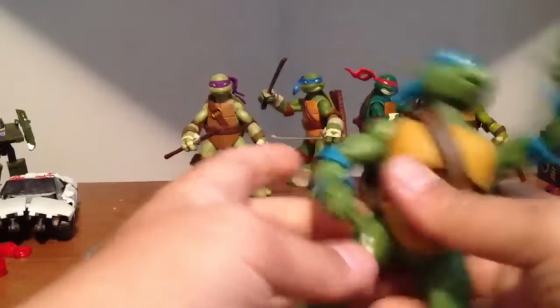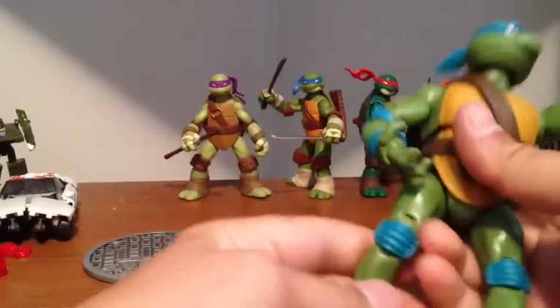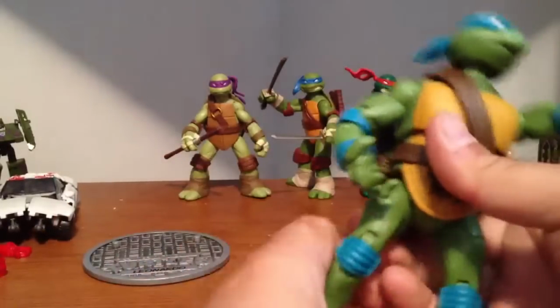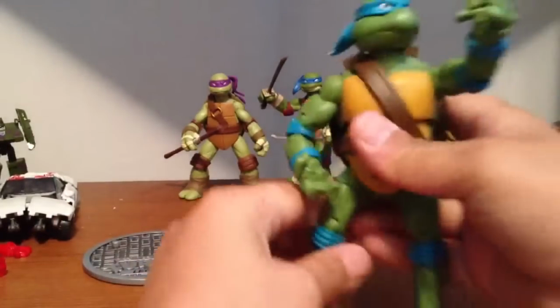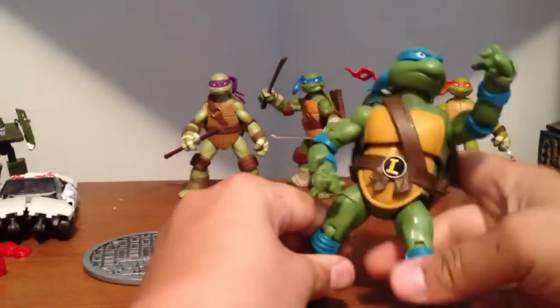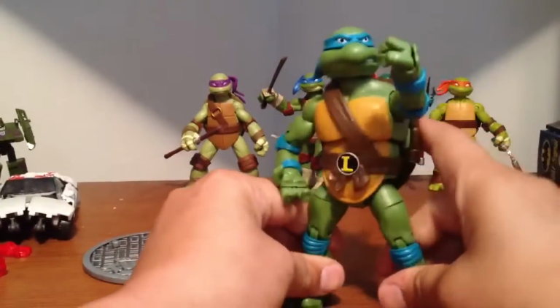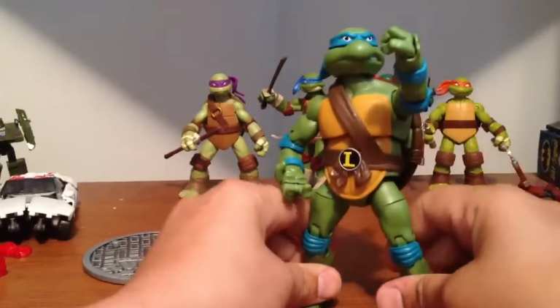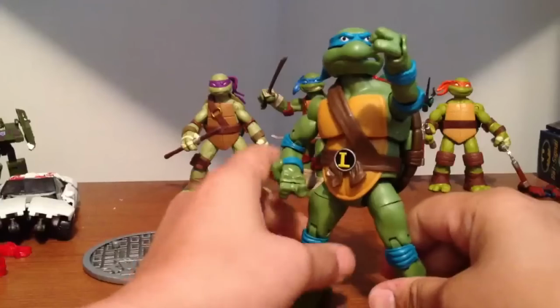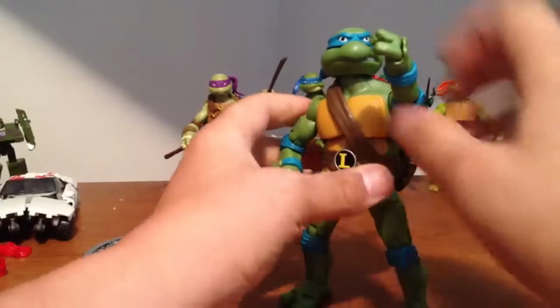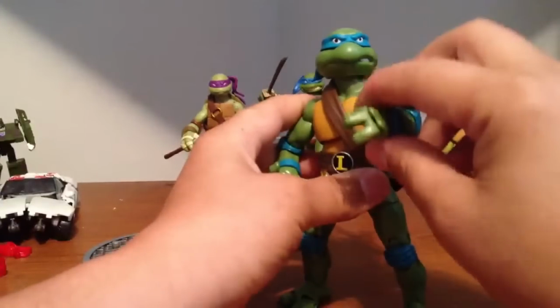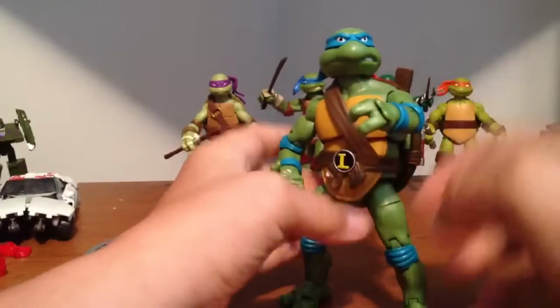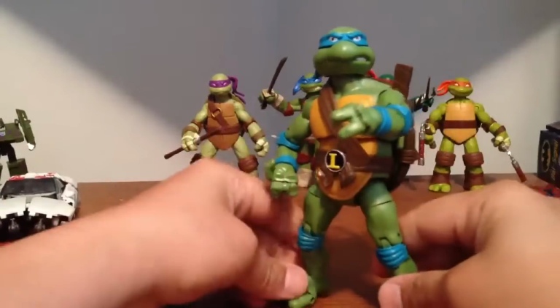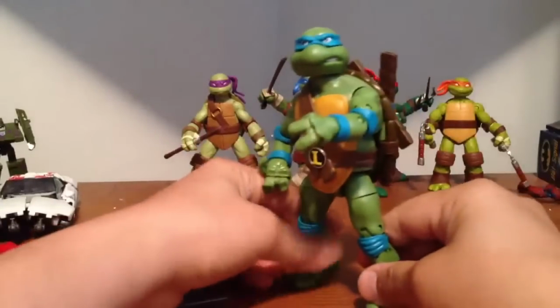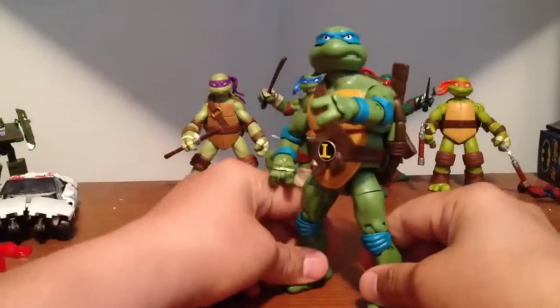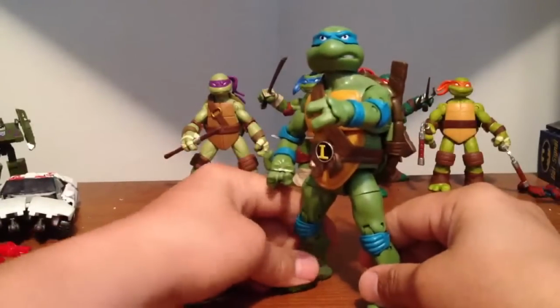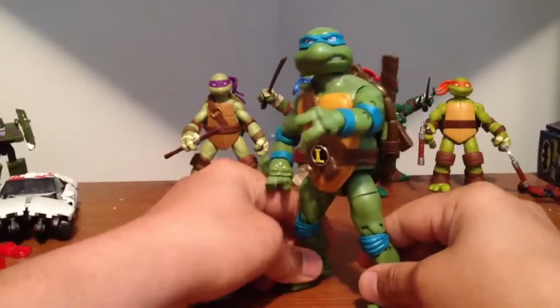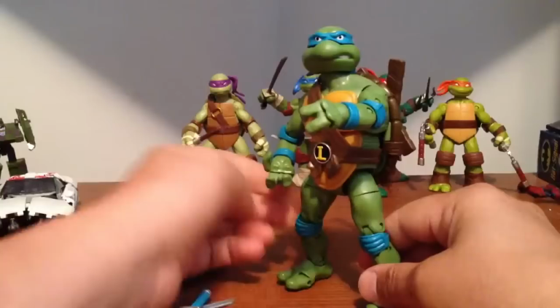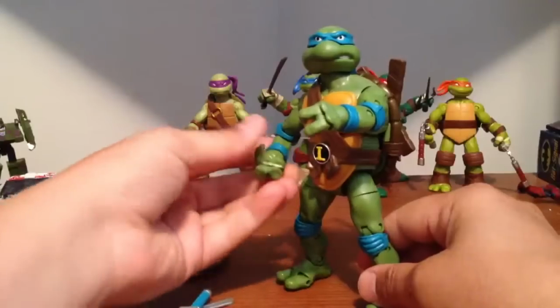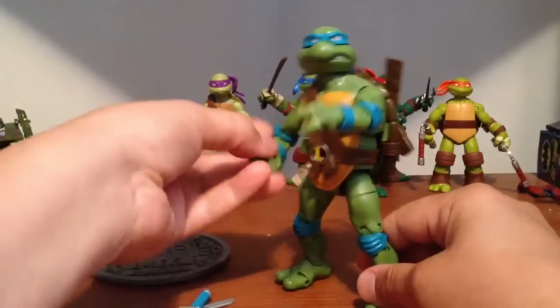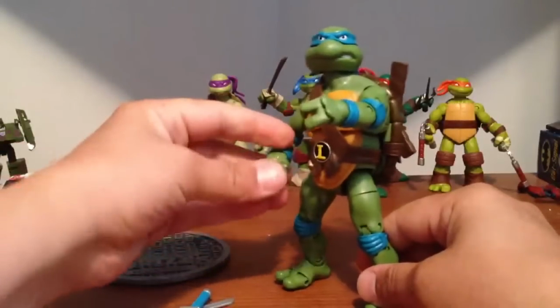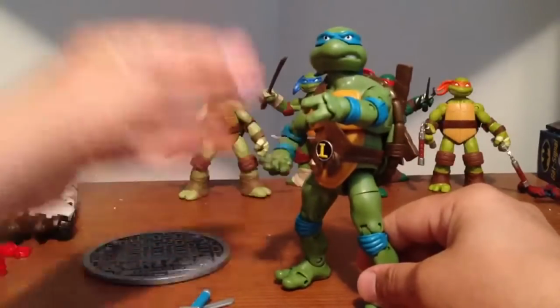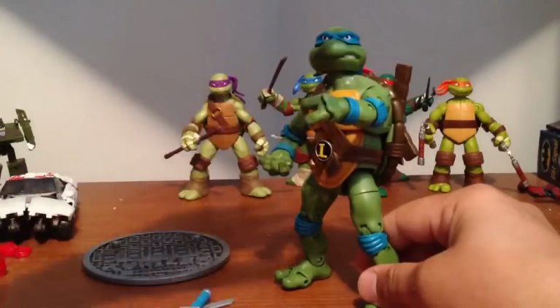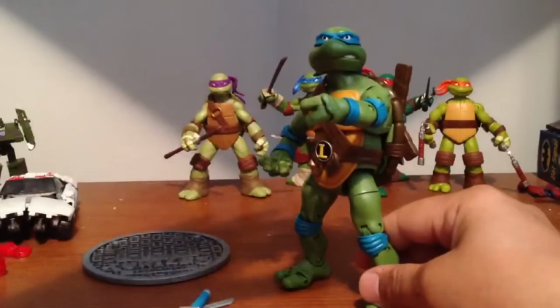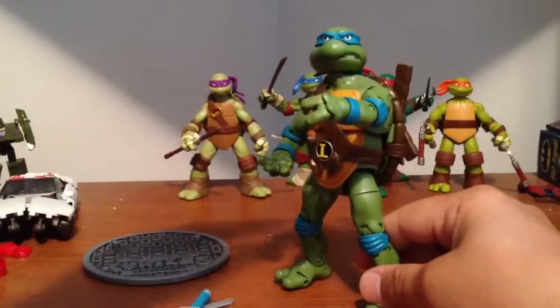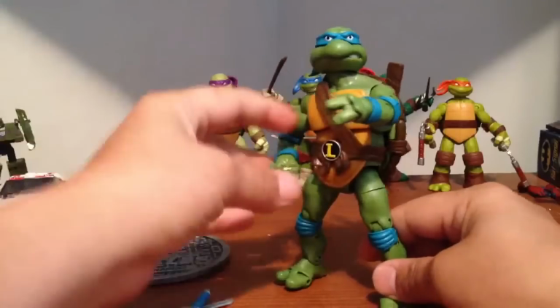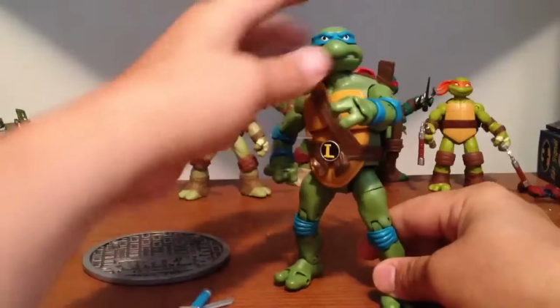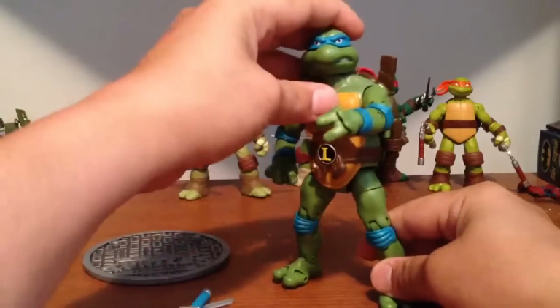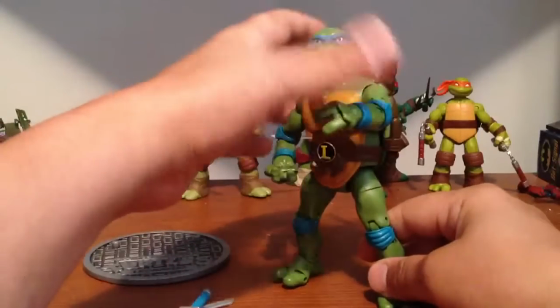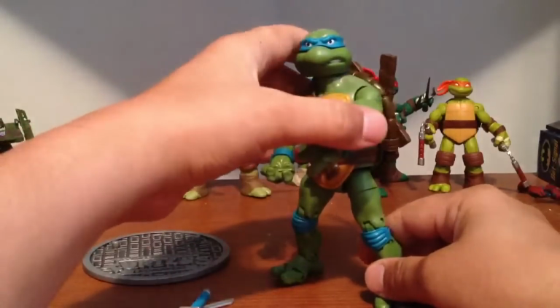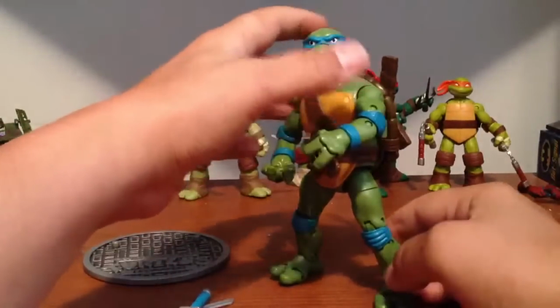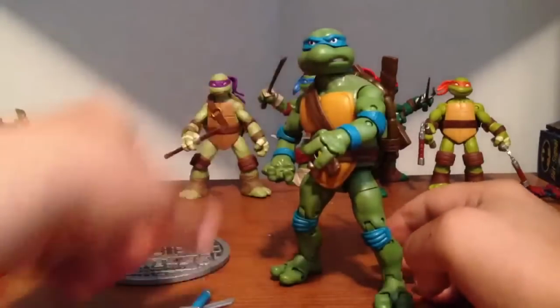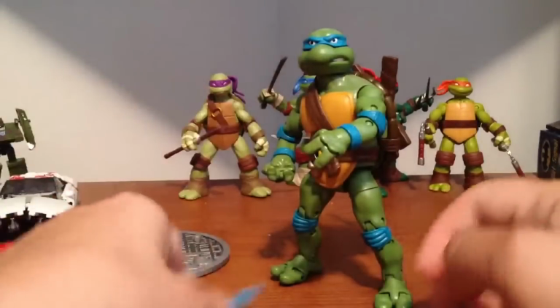Dude, this is a badass turtle. If they make a nice shredder to go with this — like a badass eight-inch shredder — that'll be badass.